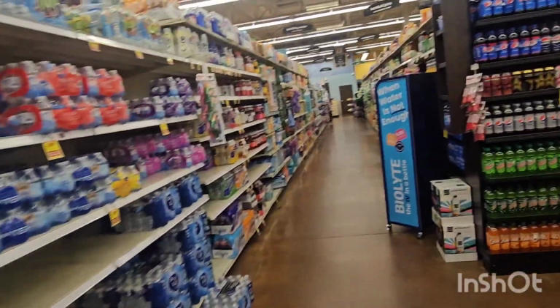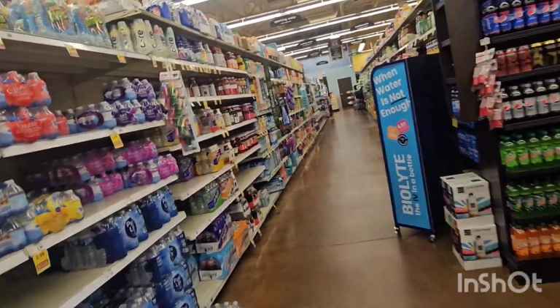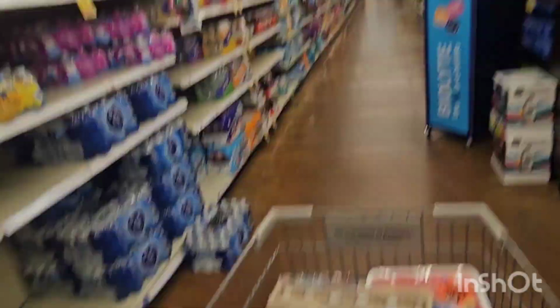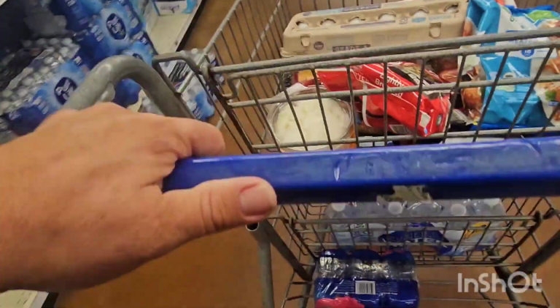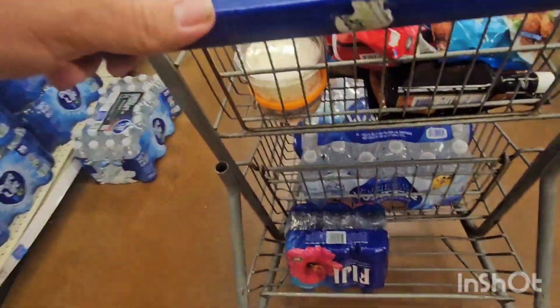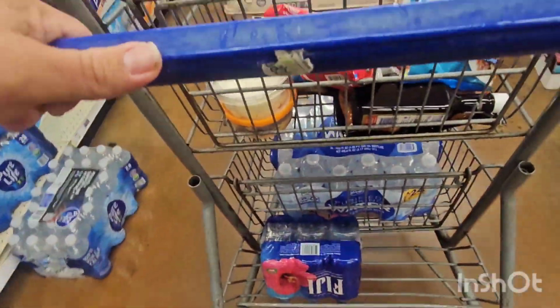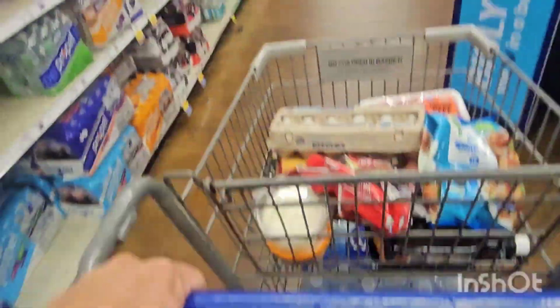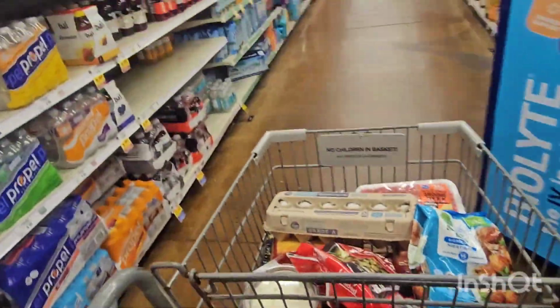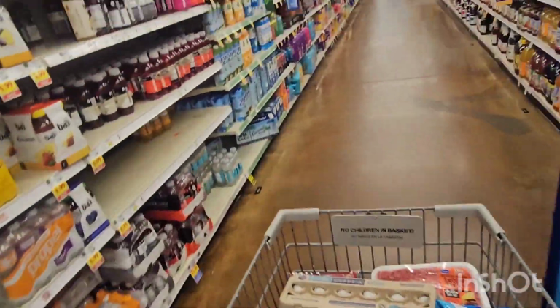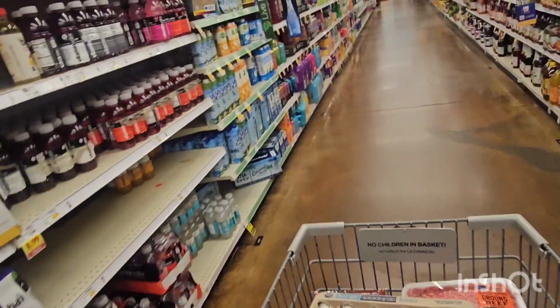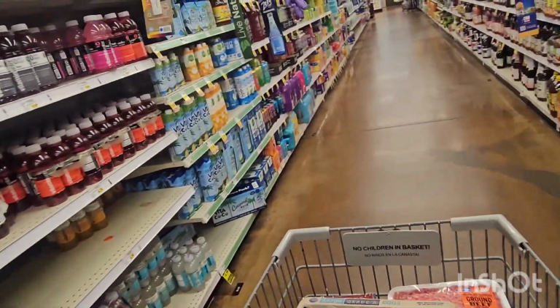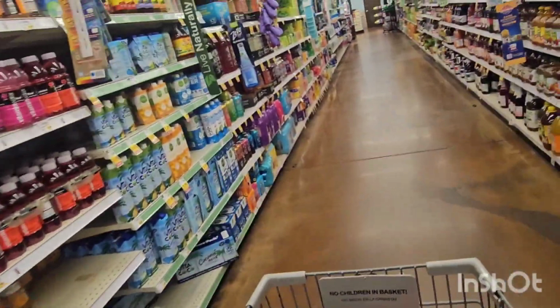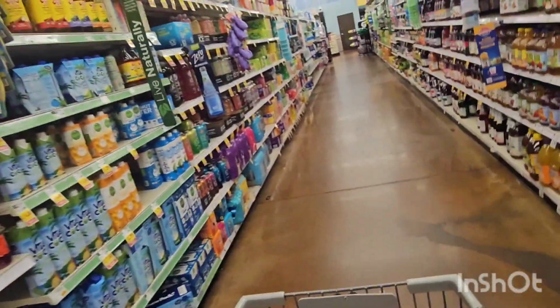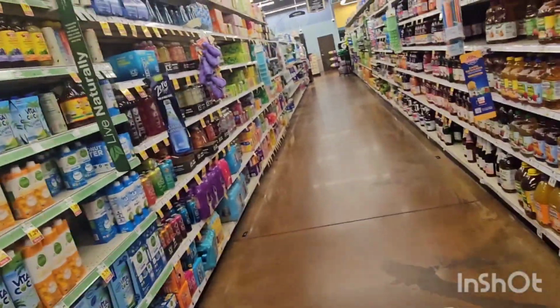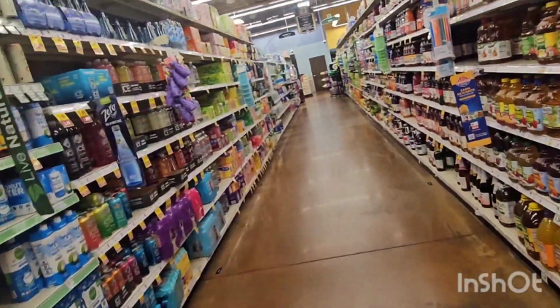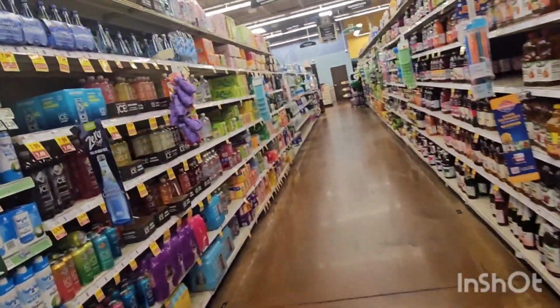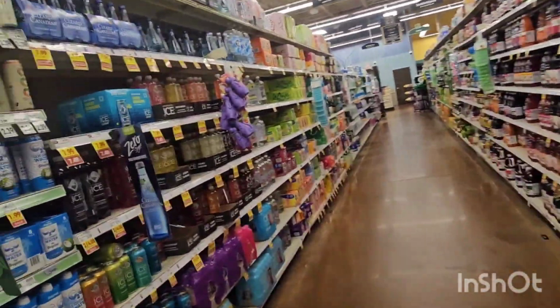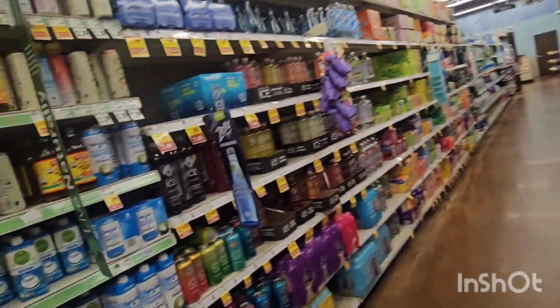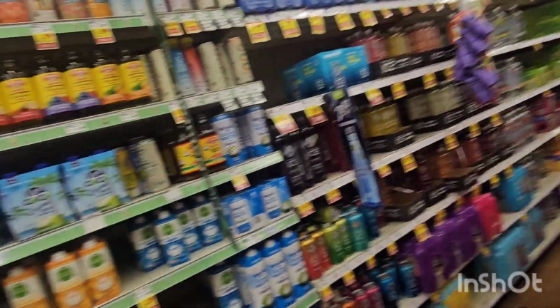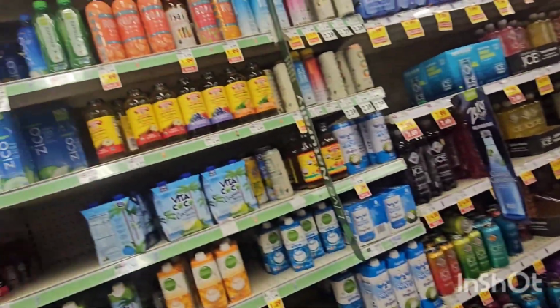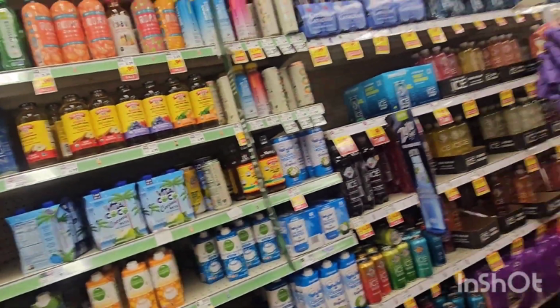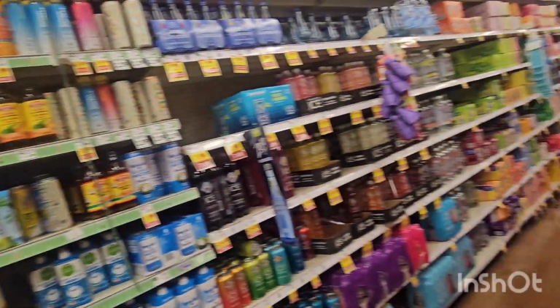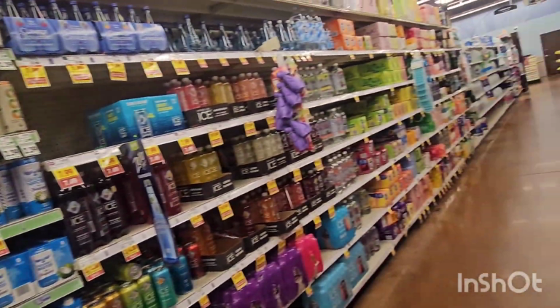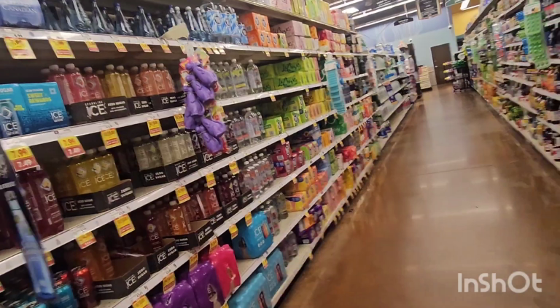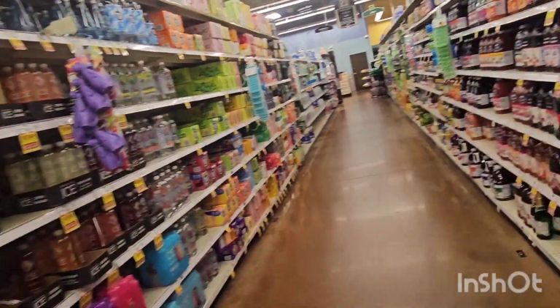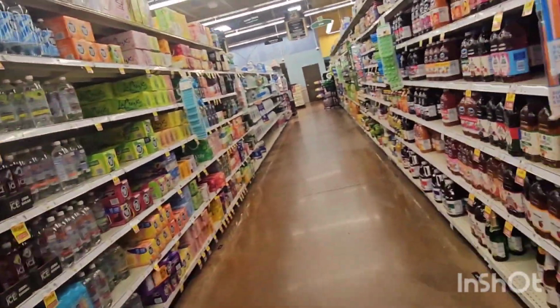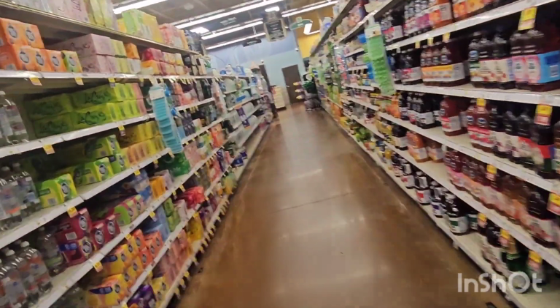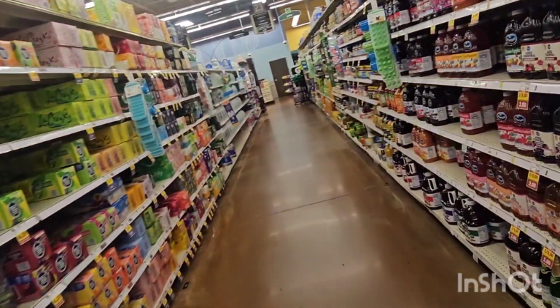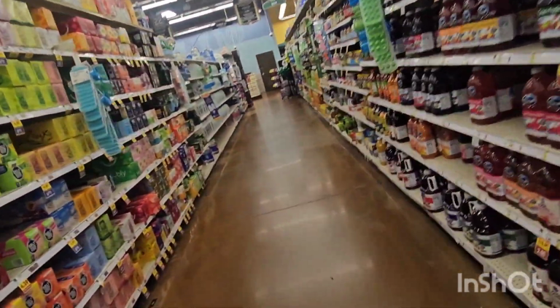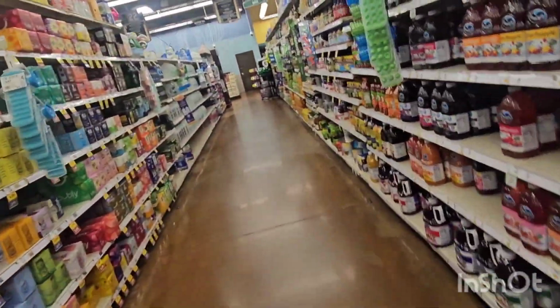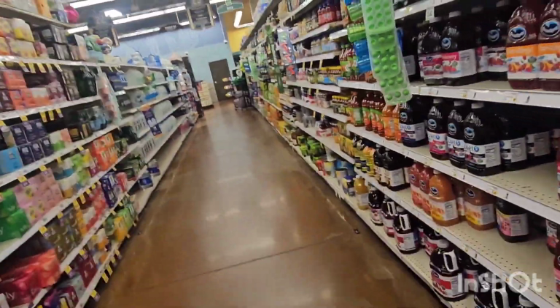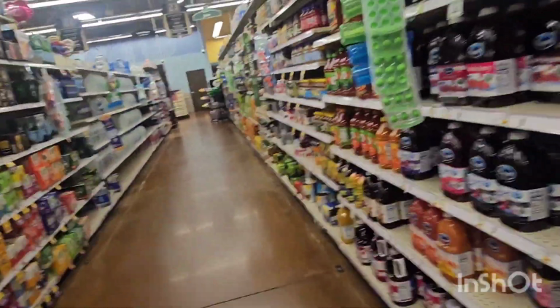I've got plenty of waters now. I need to get some kind of Gatorade. No sugar though — I'm not going with sugar this week.